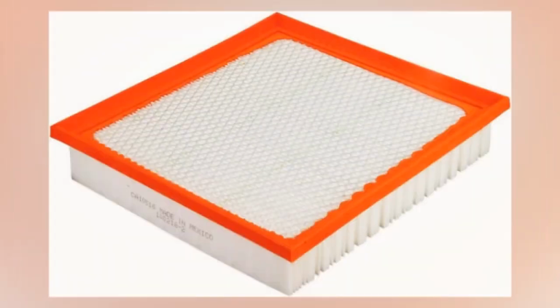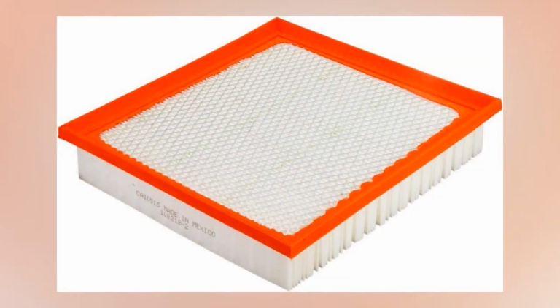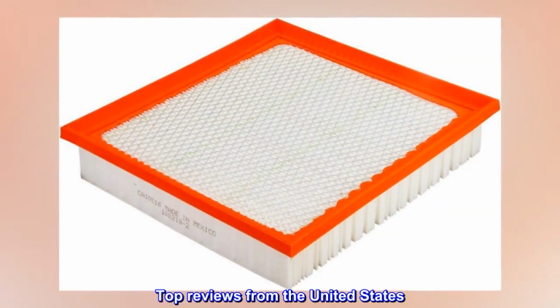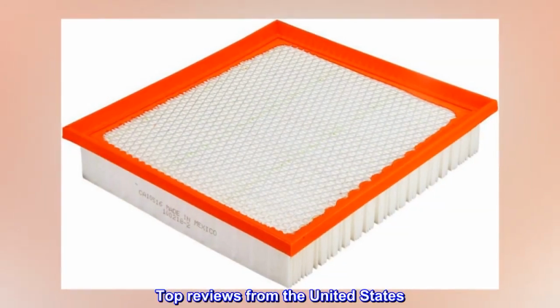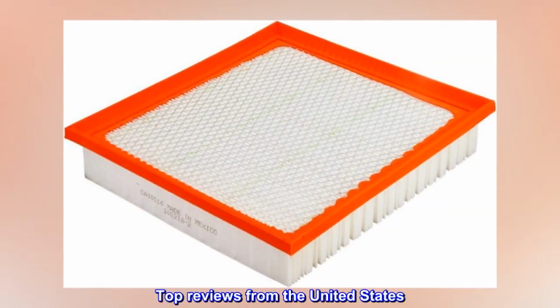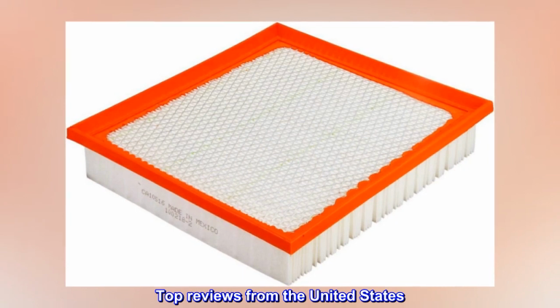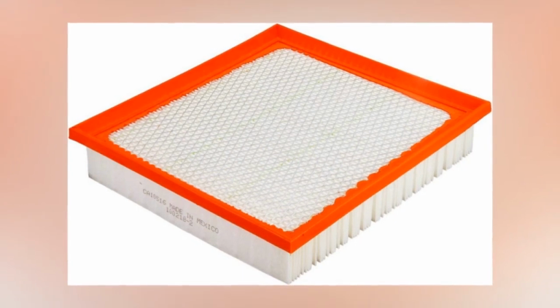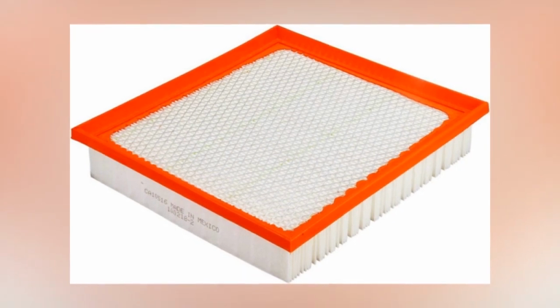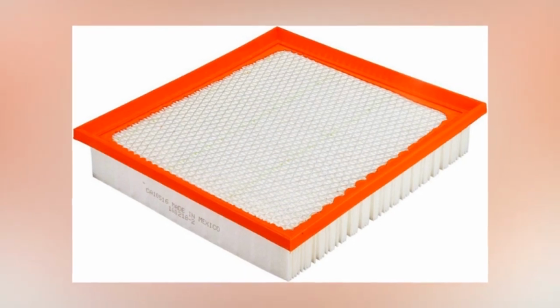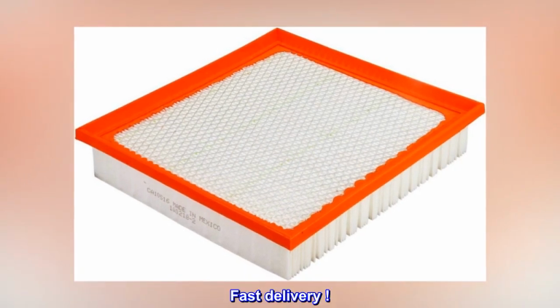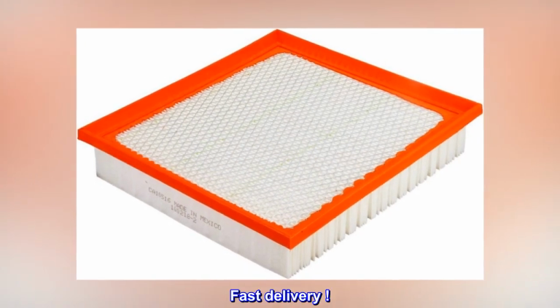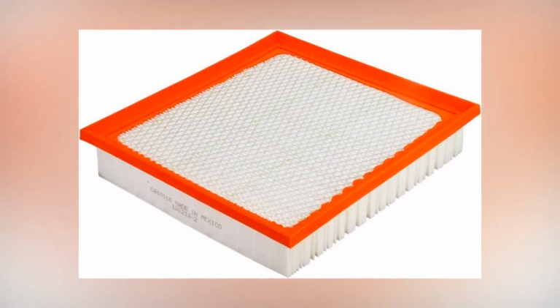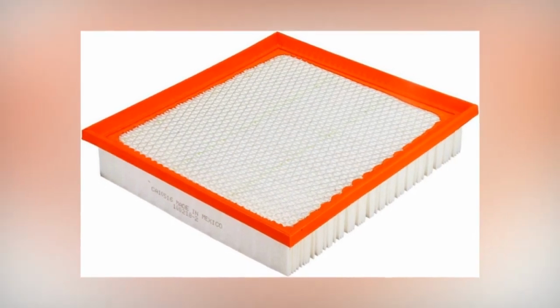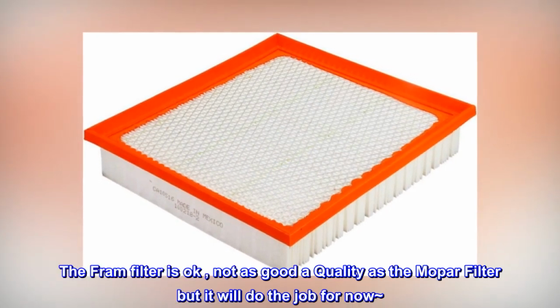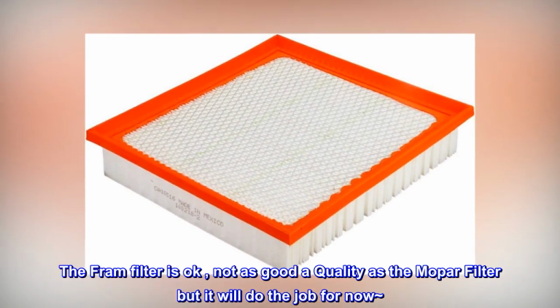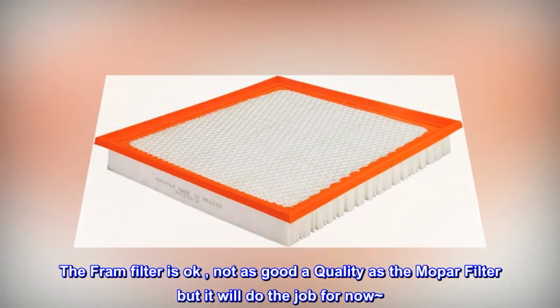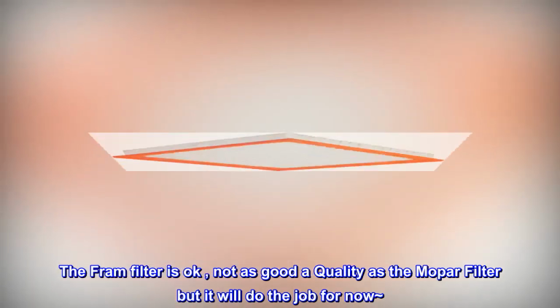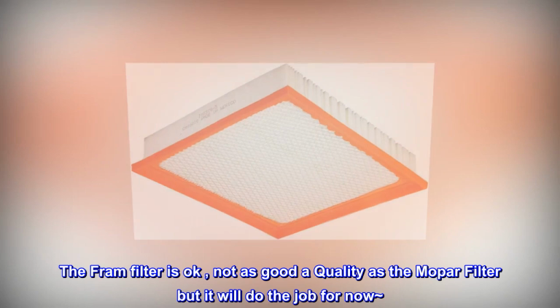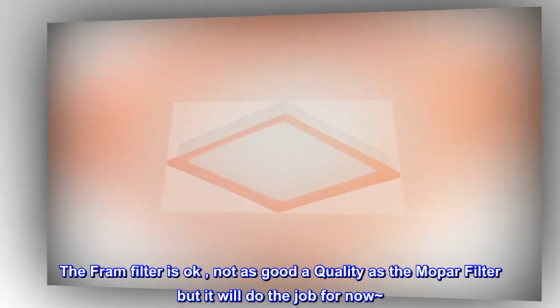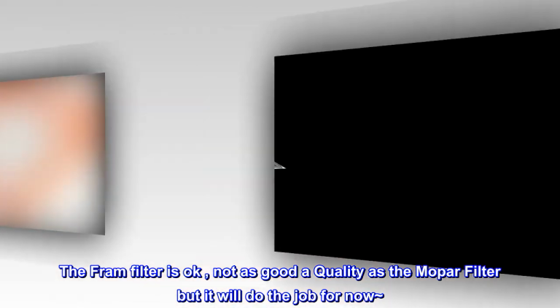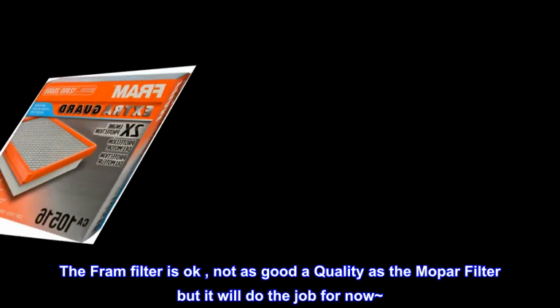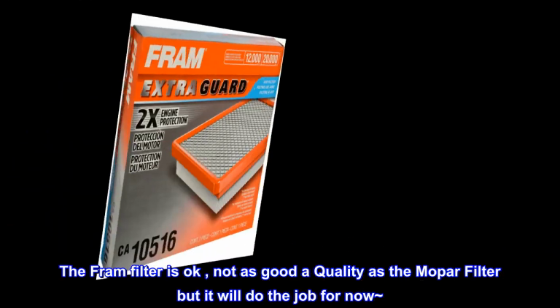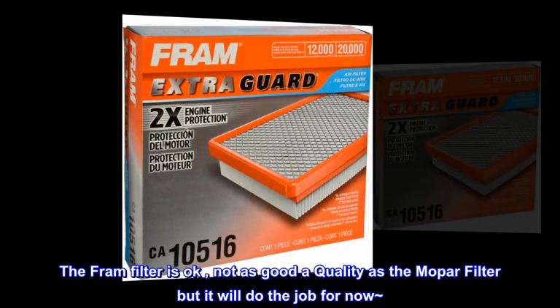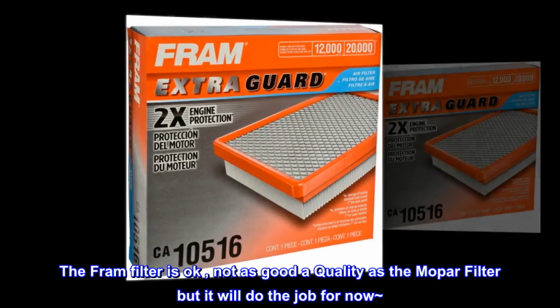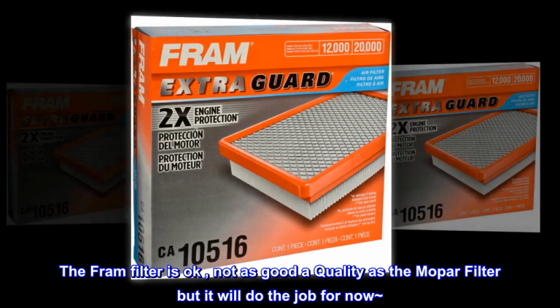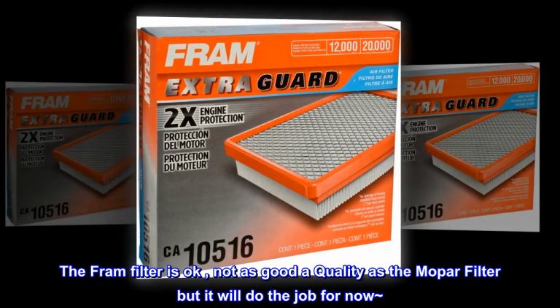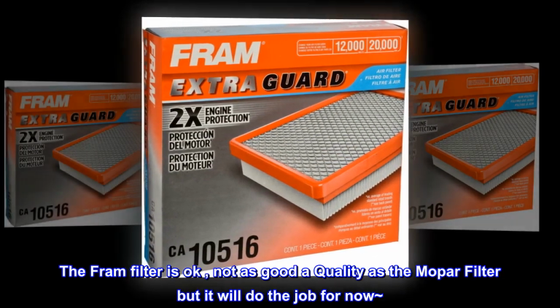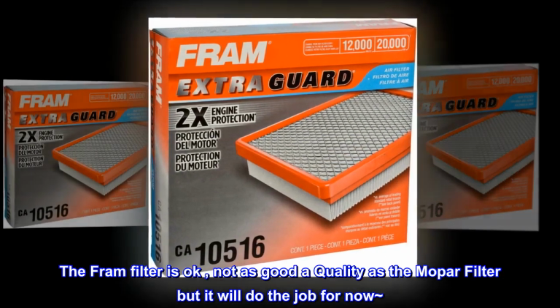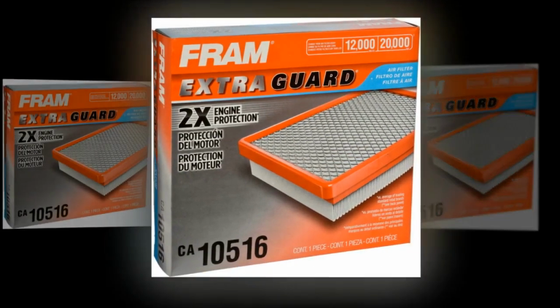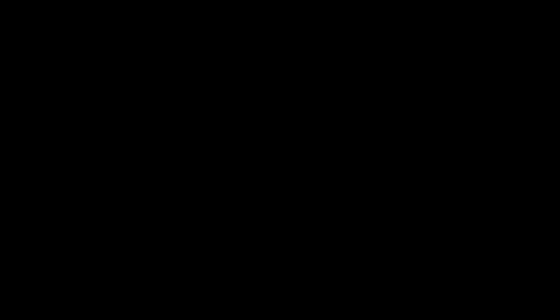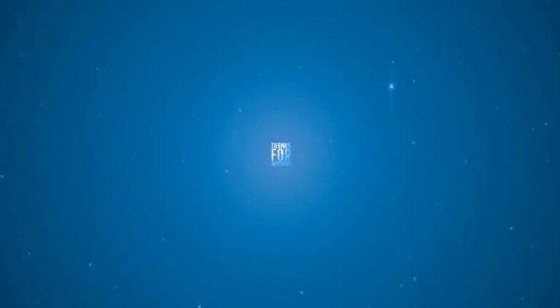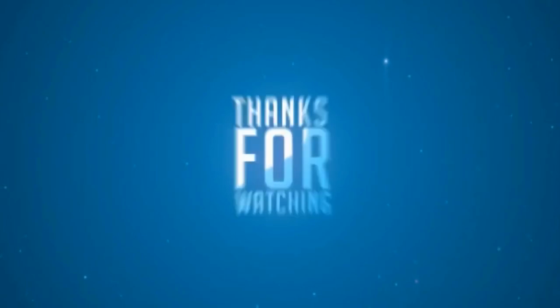Top reviews from the United States. Fast delivery. The FRAM filter is okay, not as good a quality as the Mopar filter, but it will do the job for now.